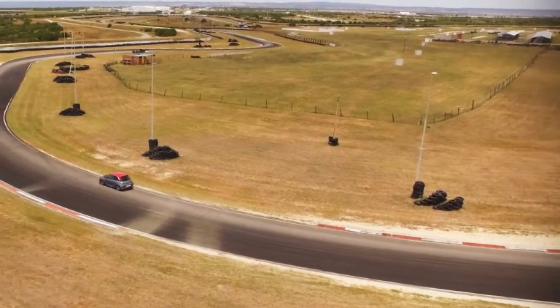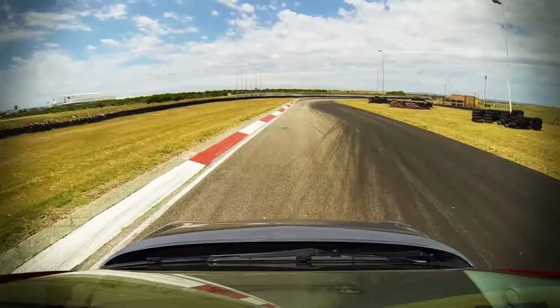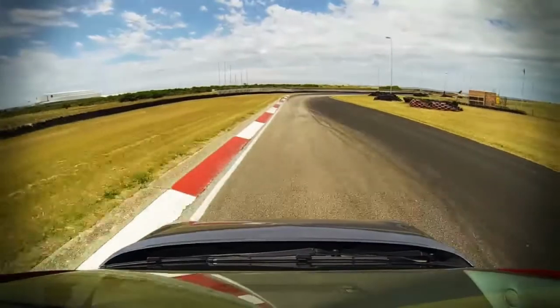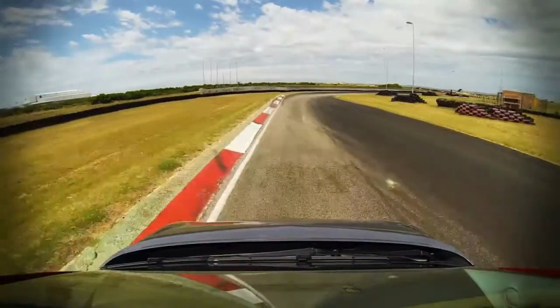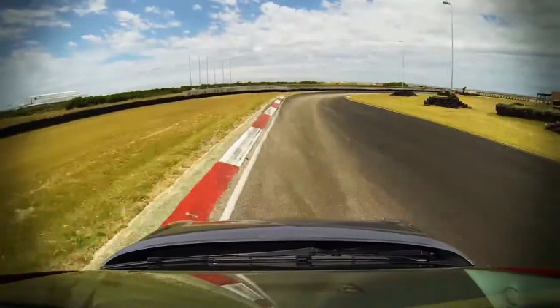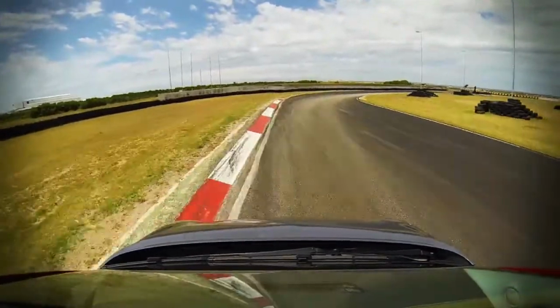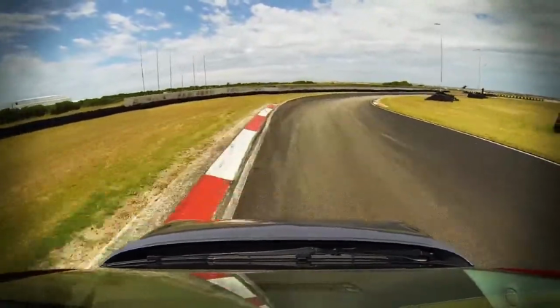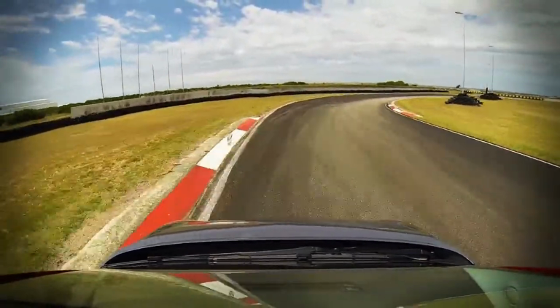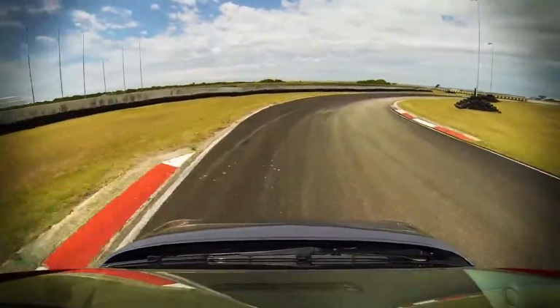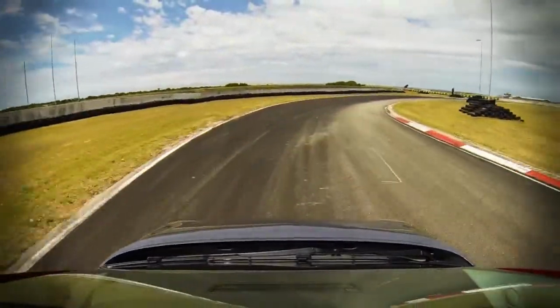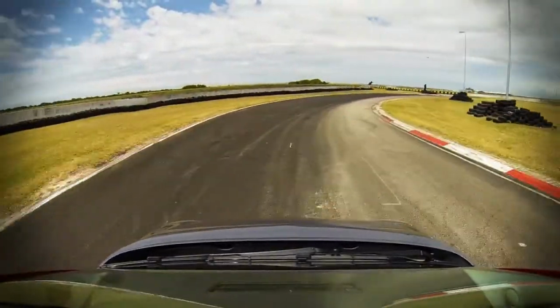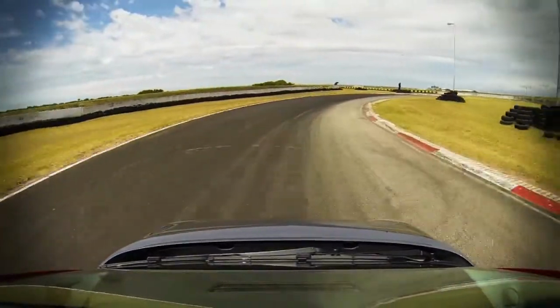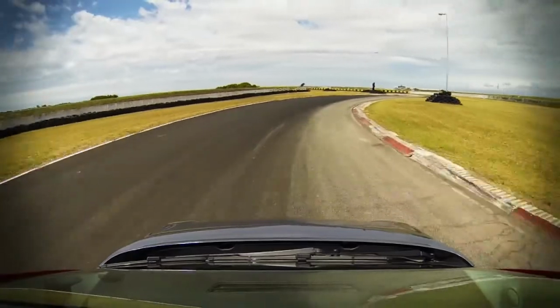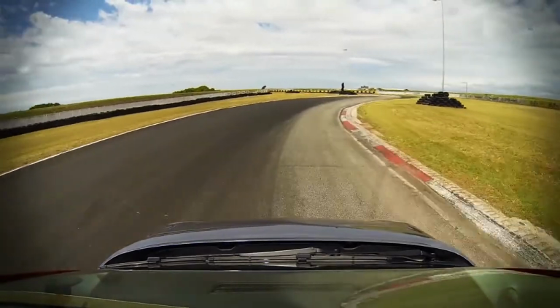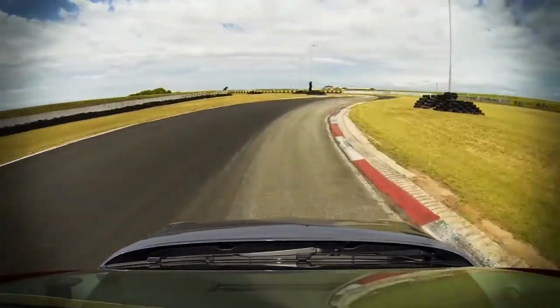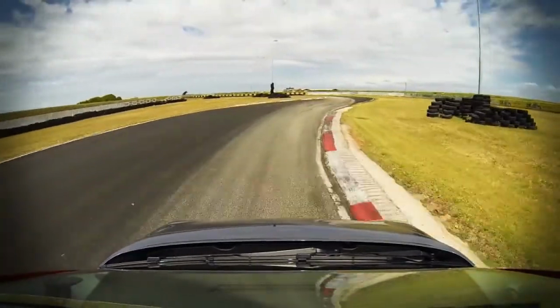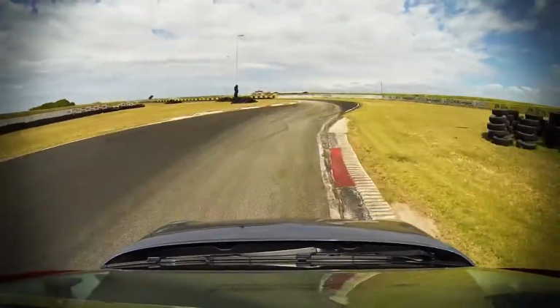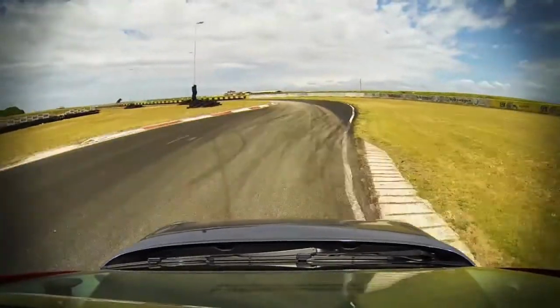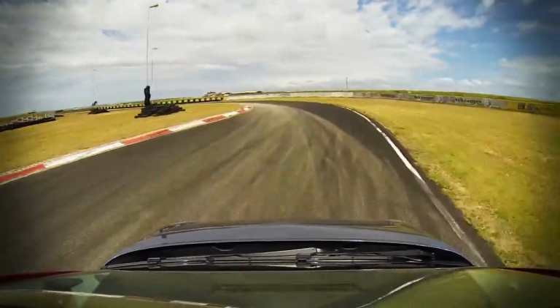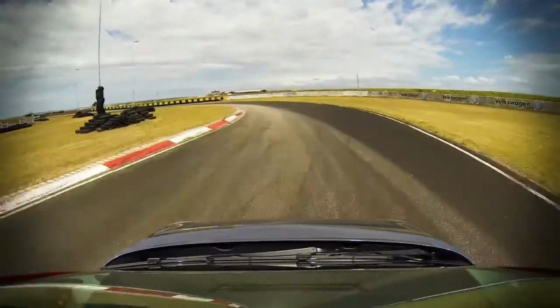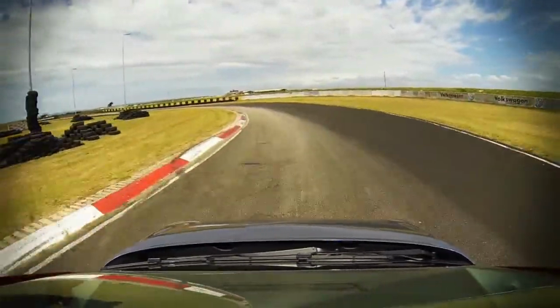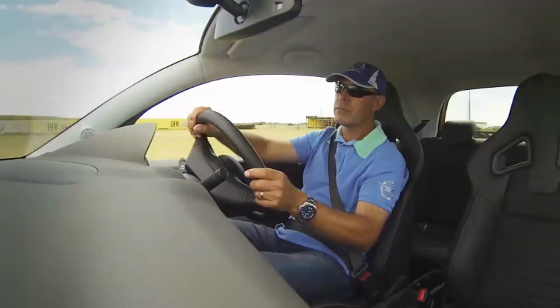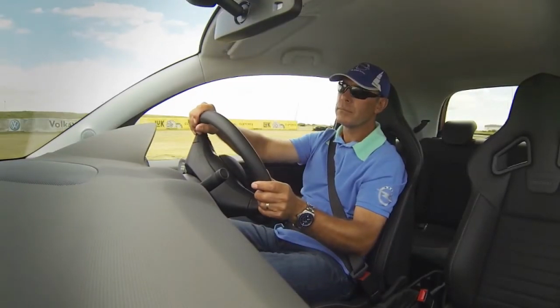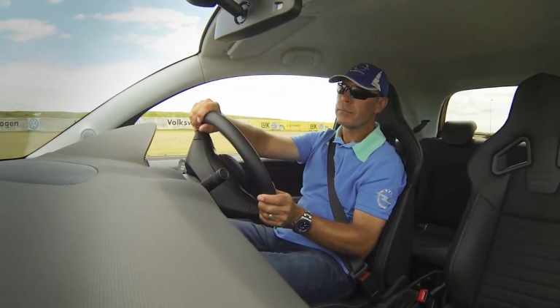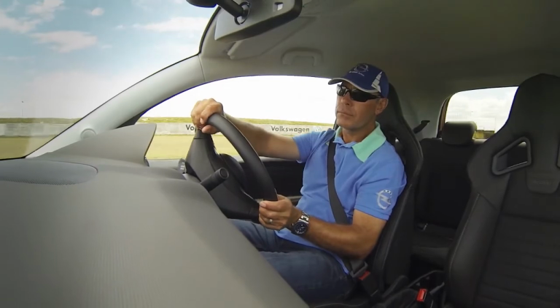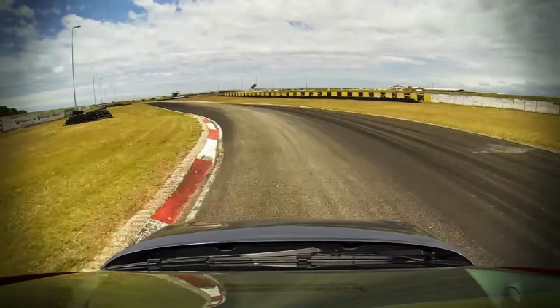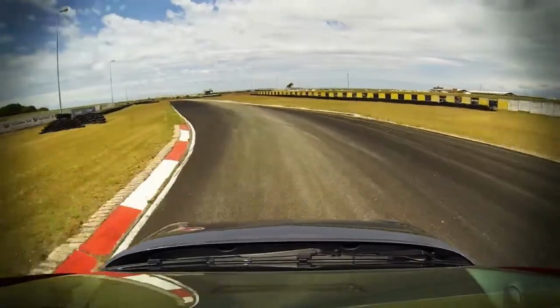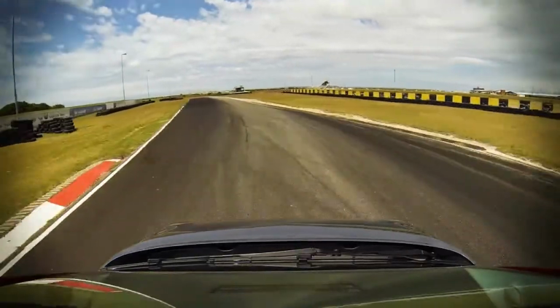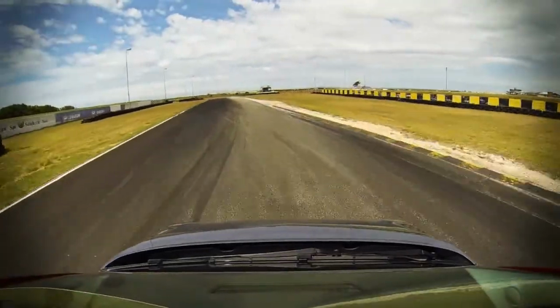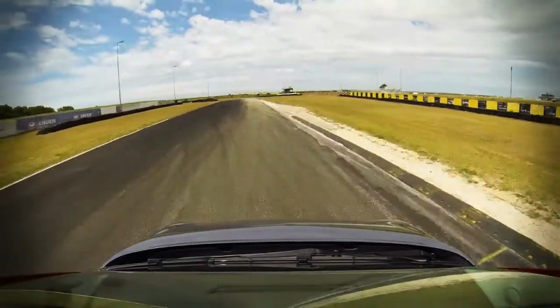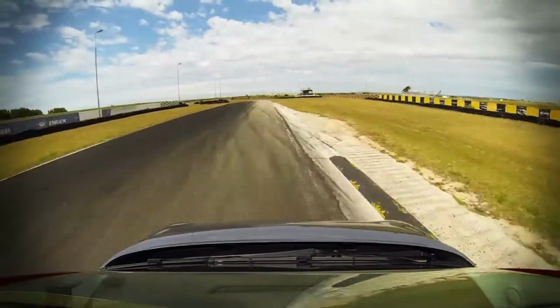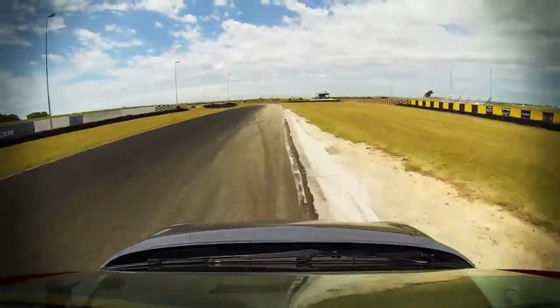This circuit also has a combination of some very challenging corners, ranging from tight hairpins to fast flowing uphill and downhill corners, as well as 180-degree bends that open up onto a very fast straight.